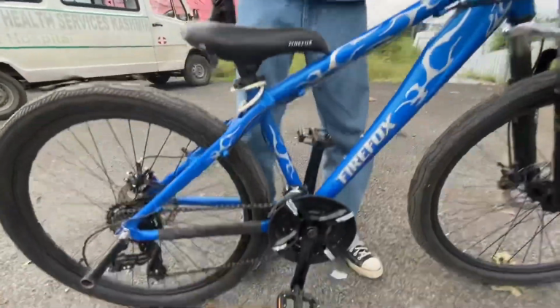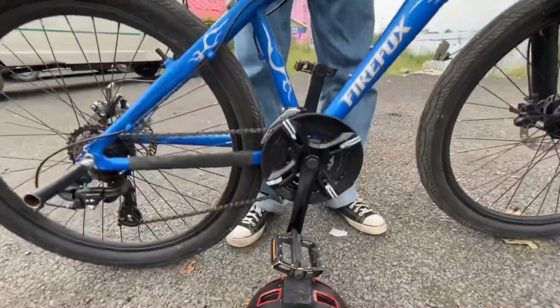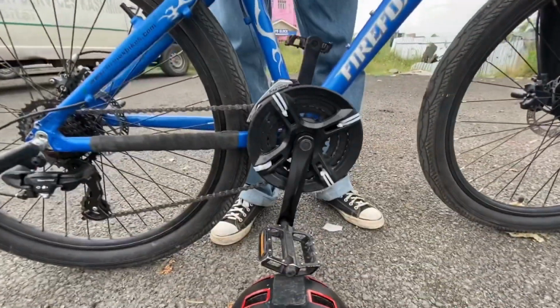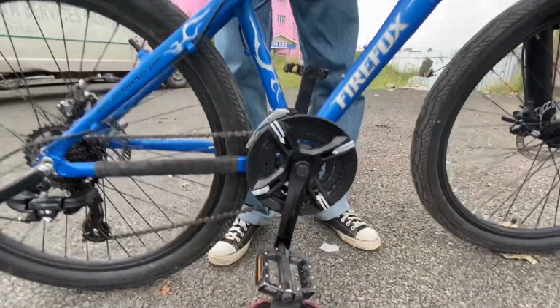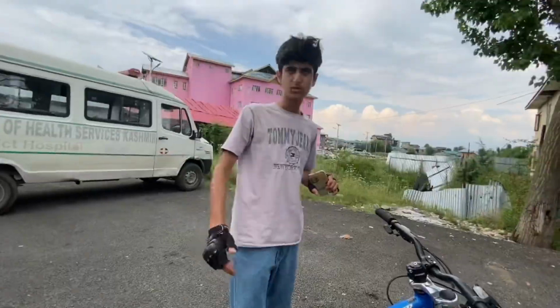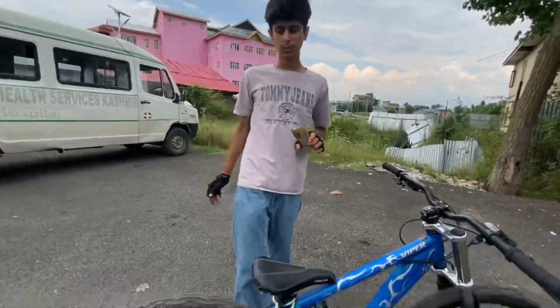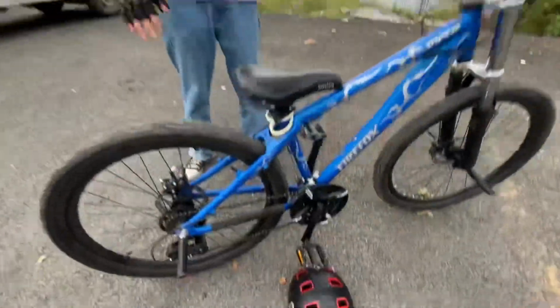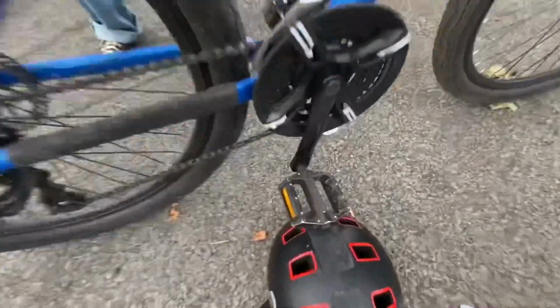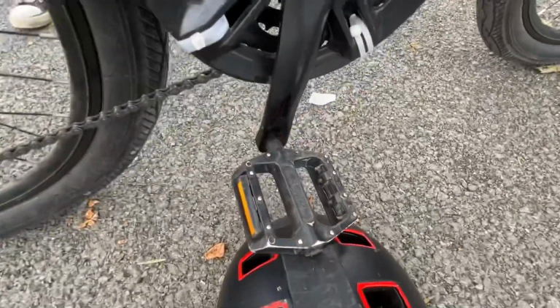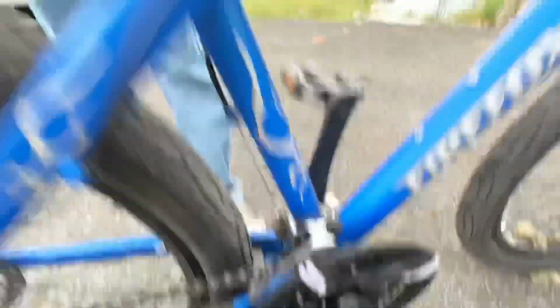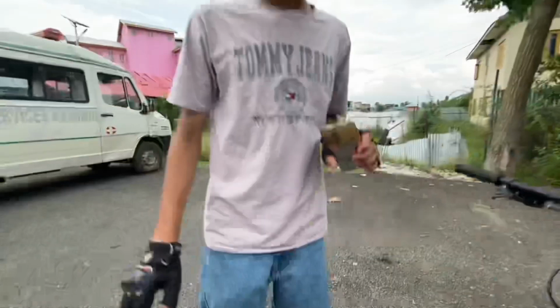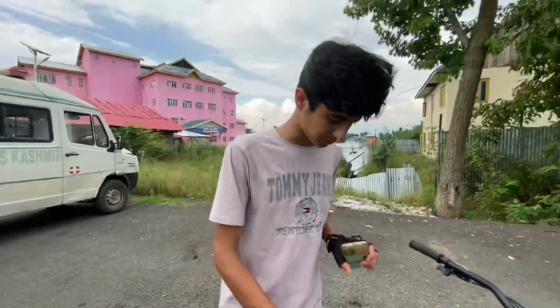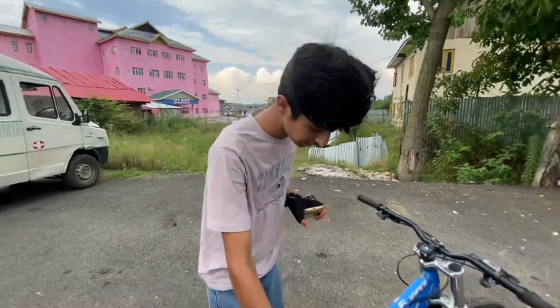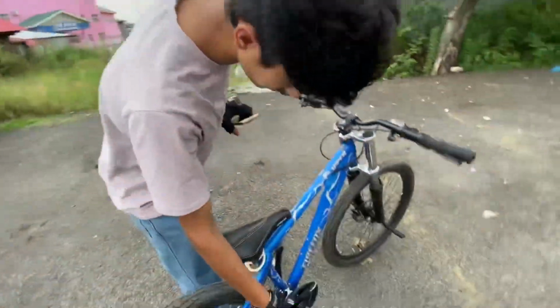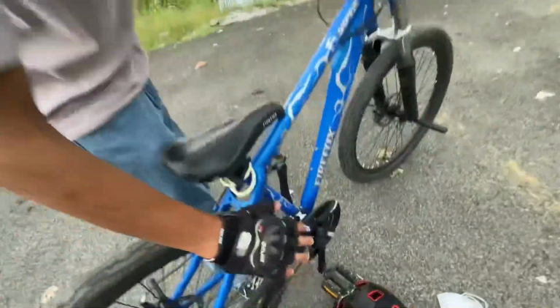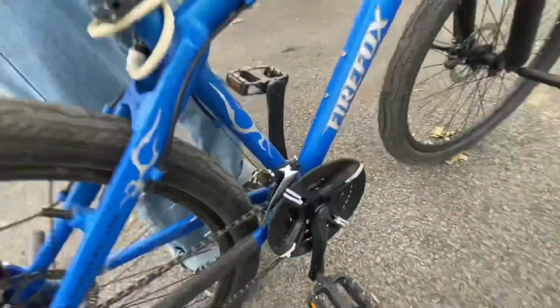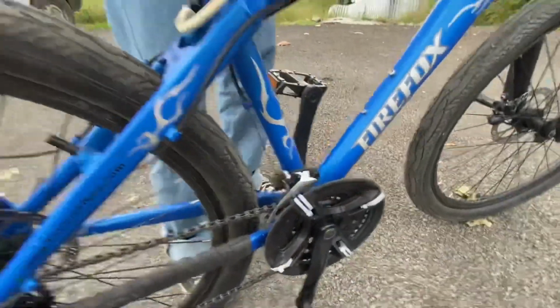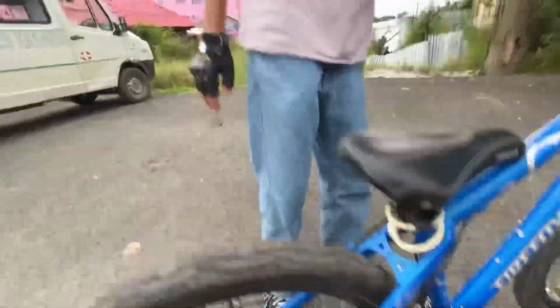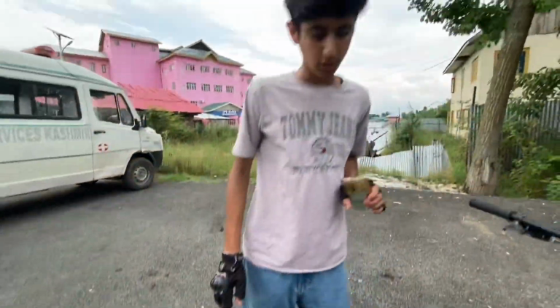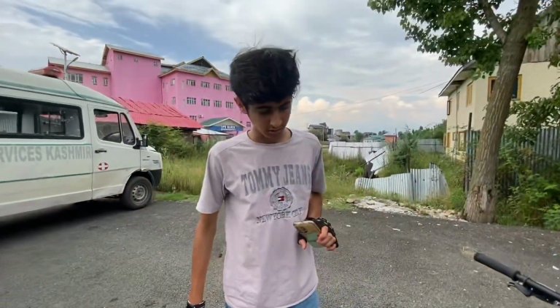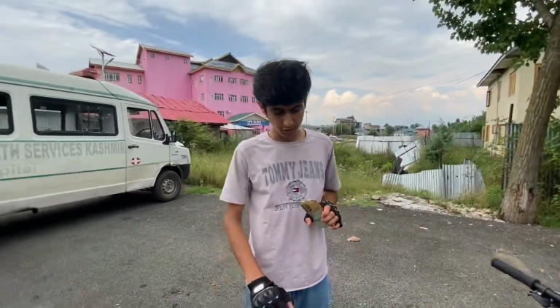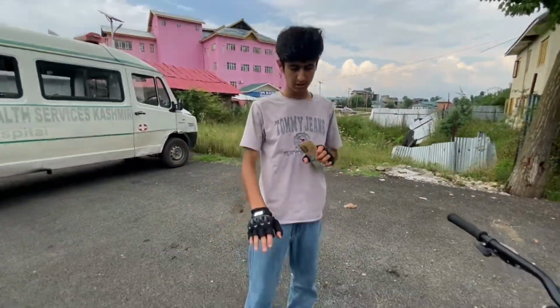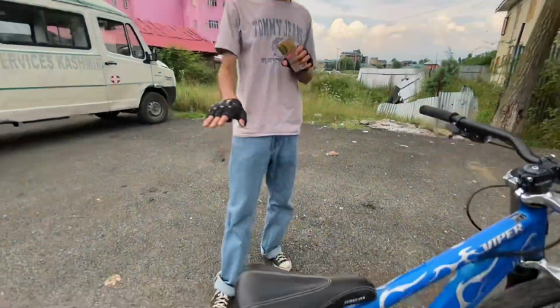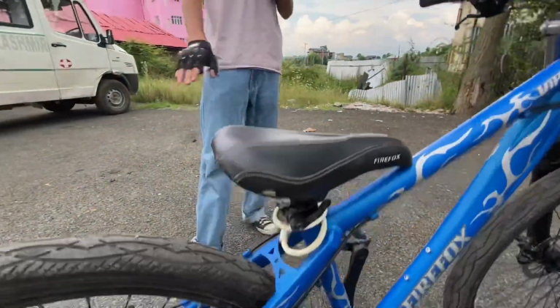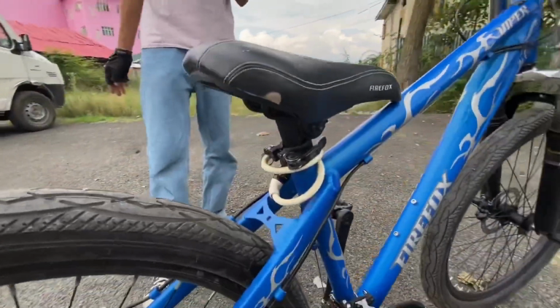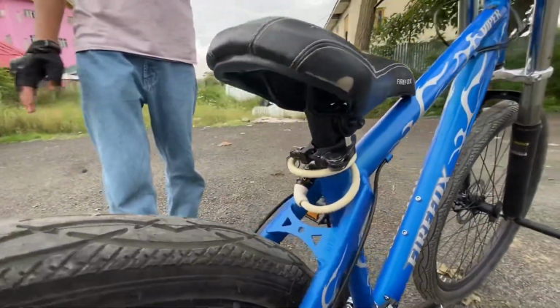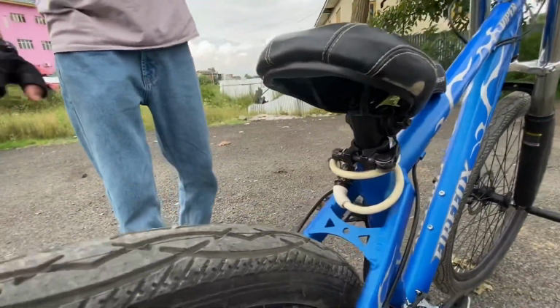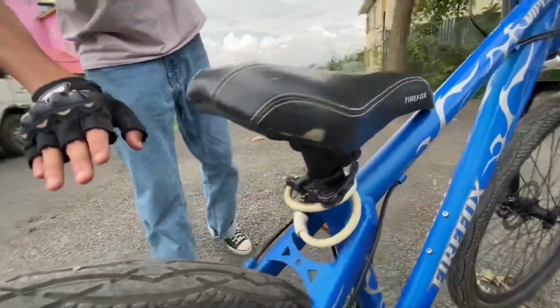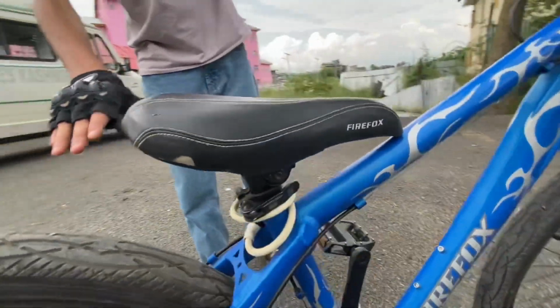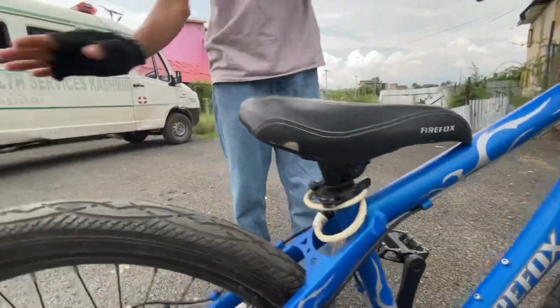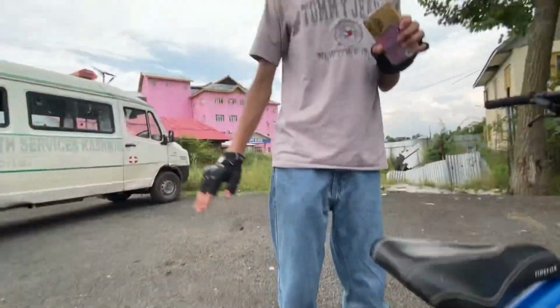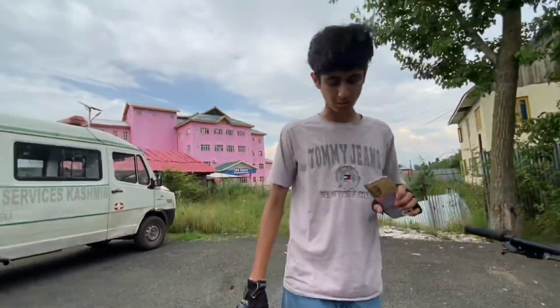In the drivetrain, it's a 3-speed alloy crank with alloy pedals. The shifter is also included. The seat is the original seat and the seat post is also original.